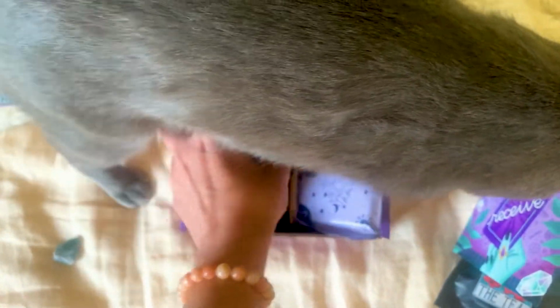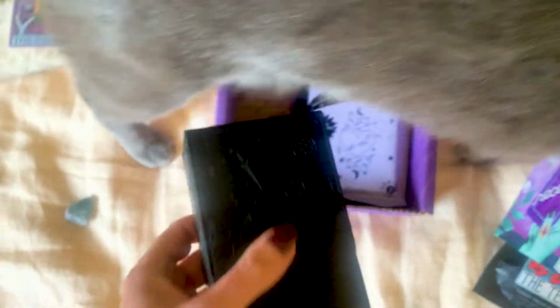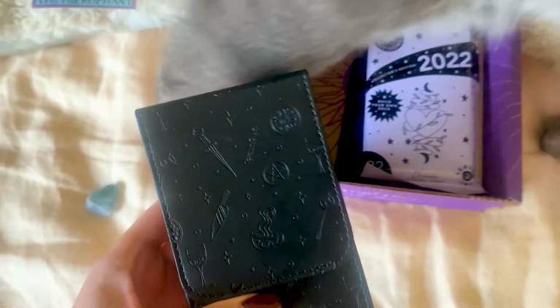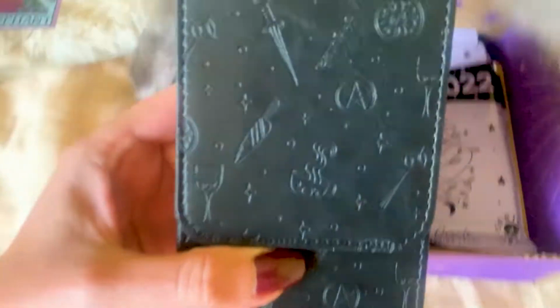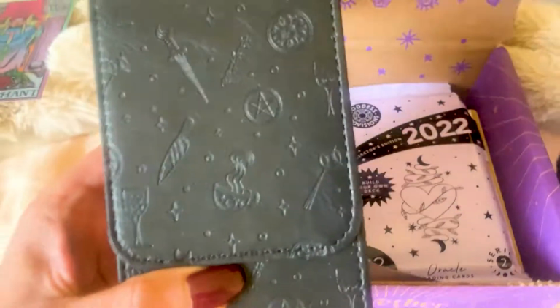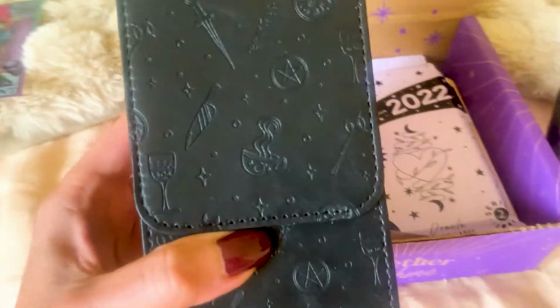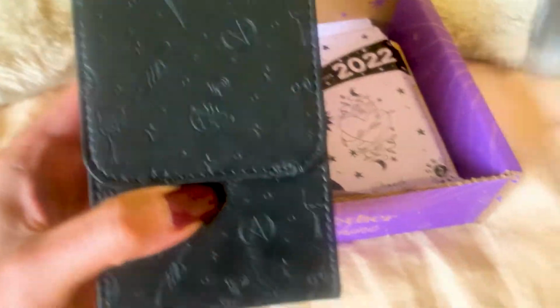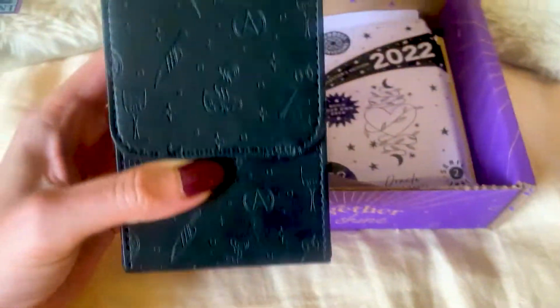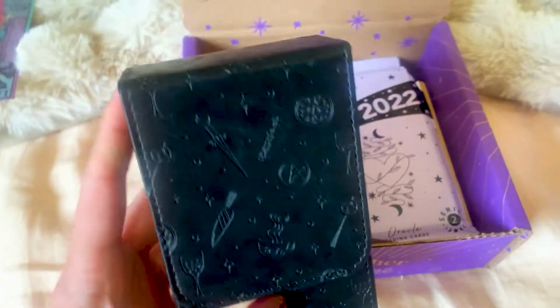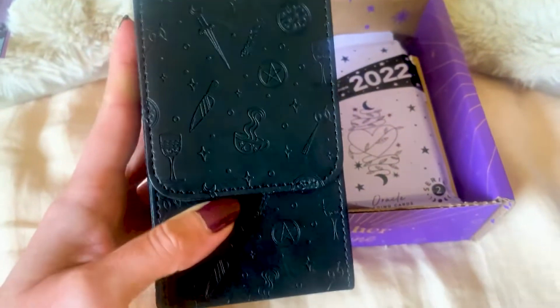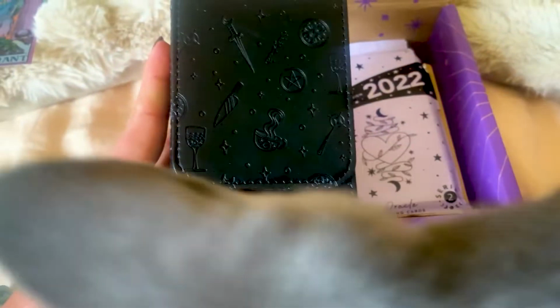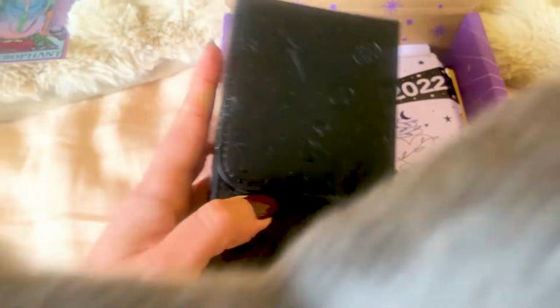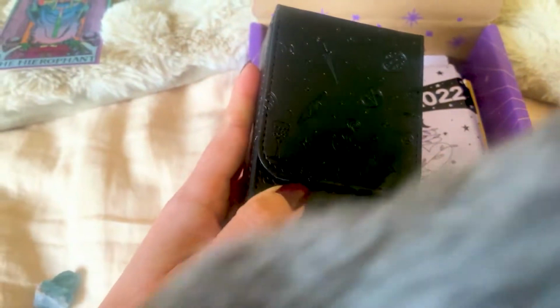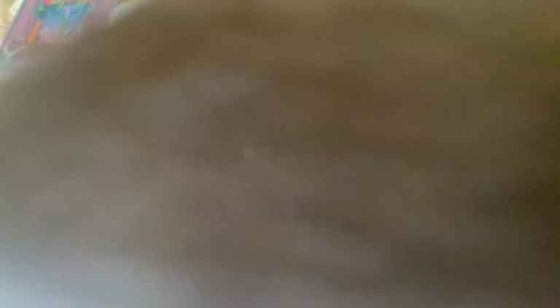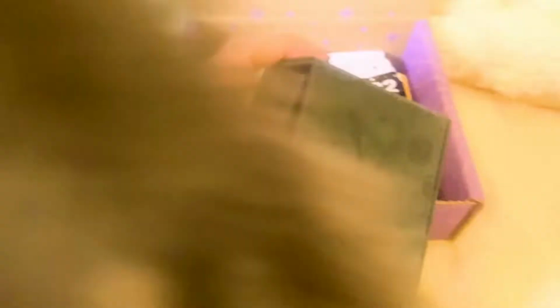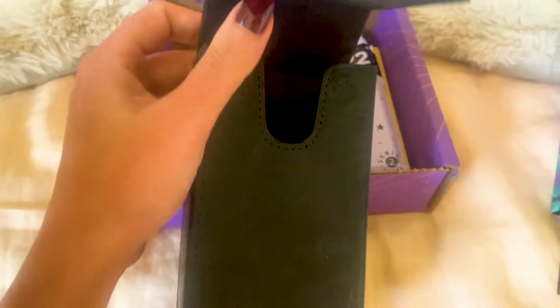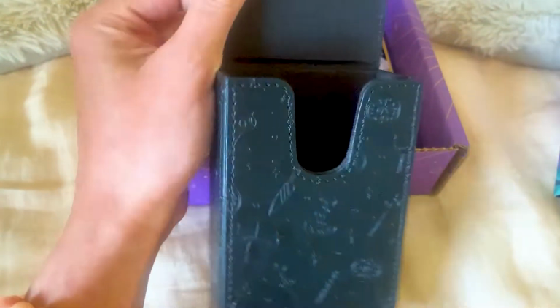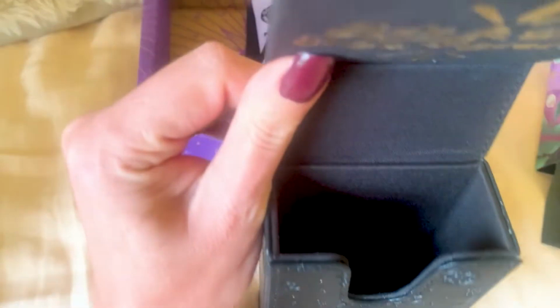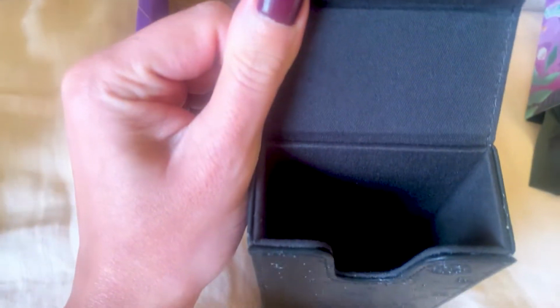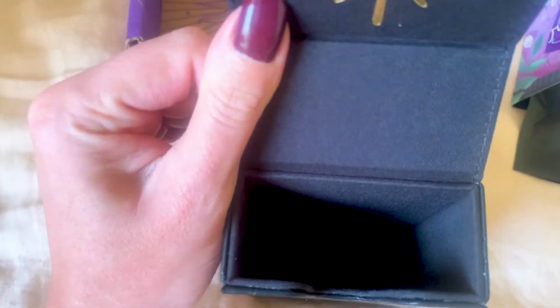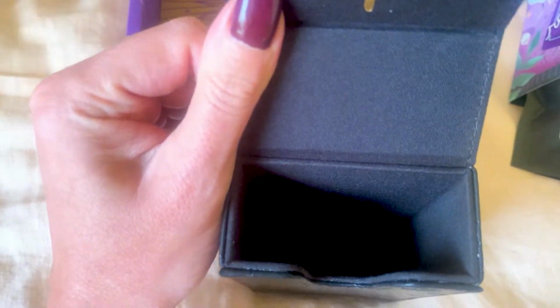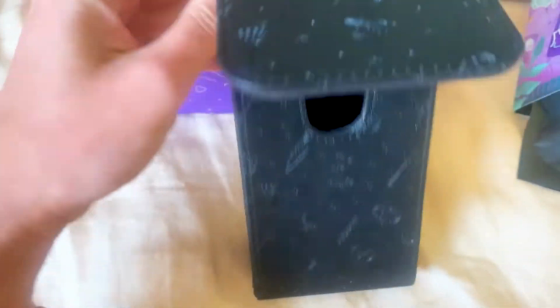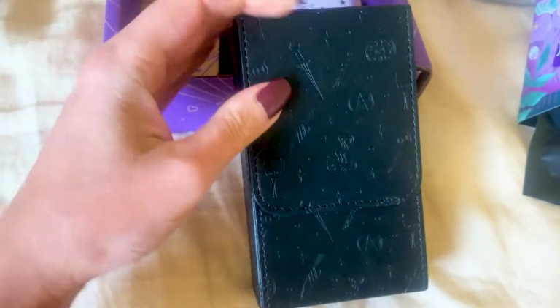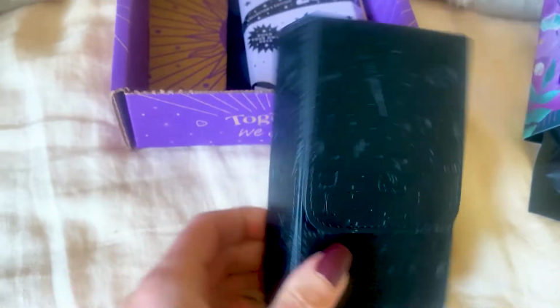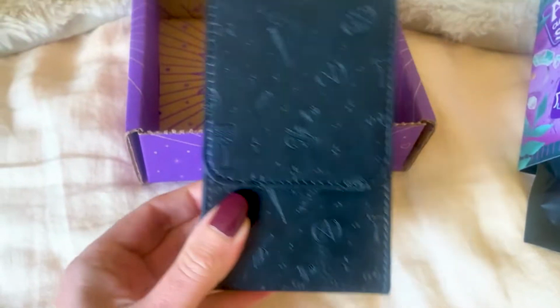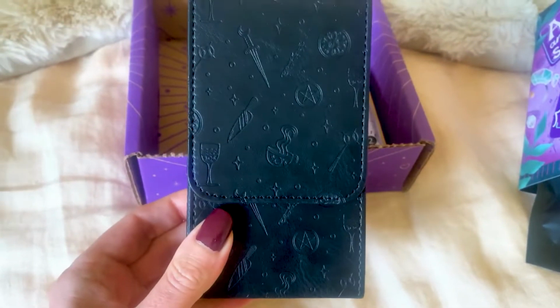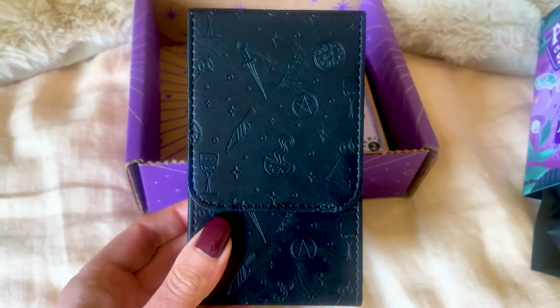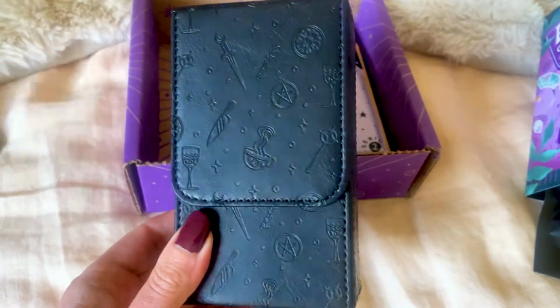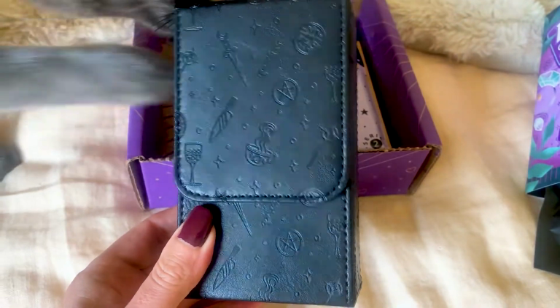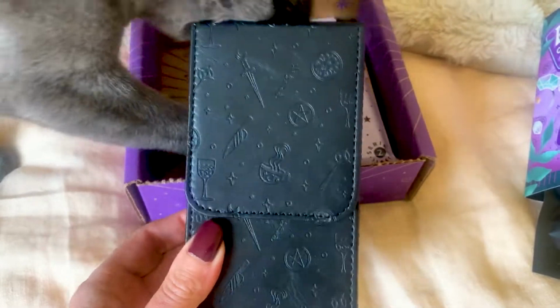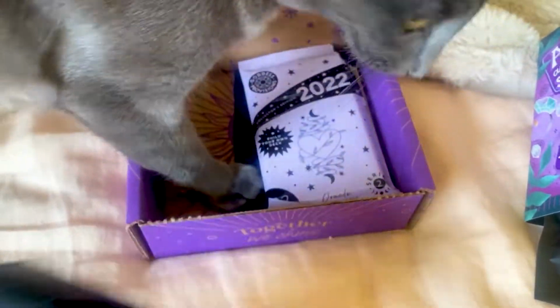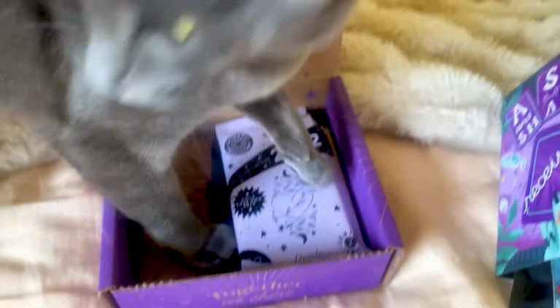We've got a taro case — it's vegan leather, you can put a deck in there, it's lined with a magnetic closure. So that's the taro case.